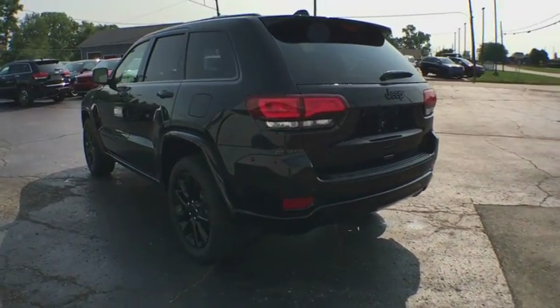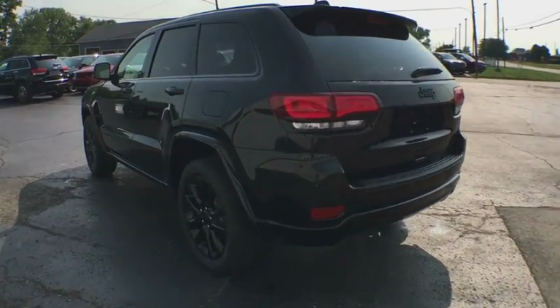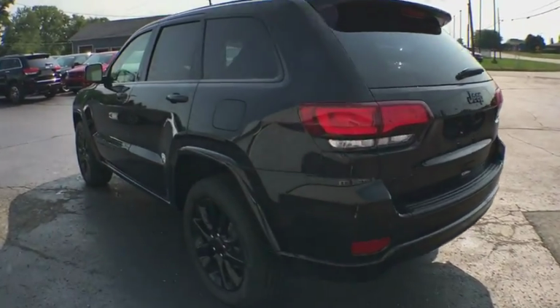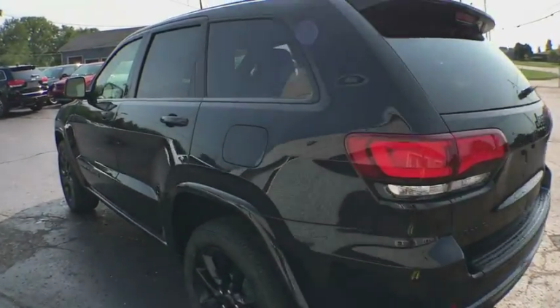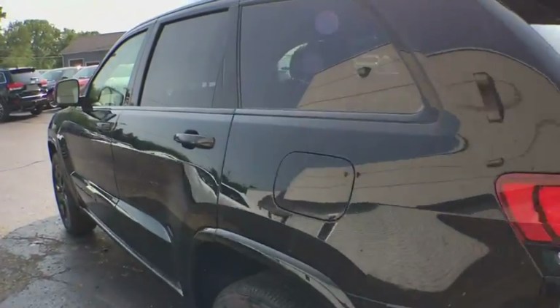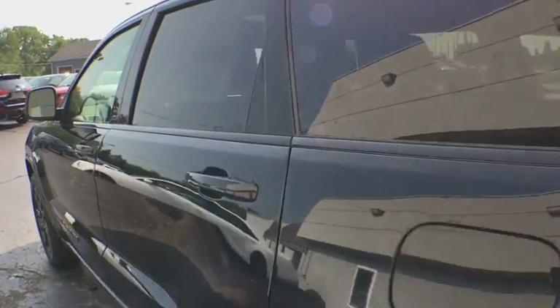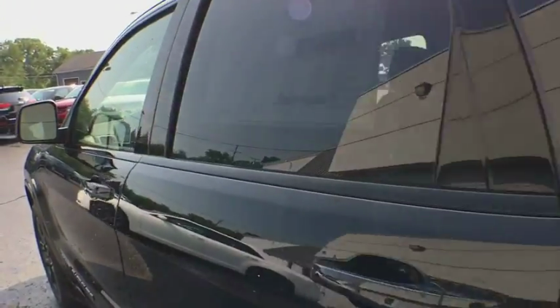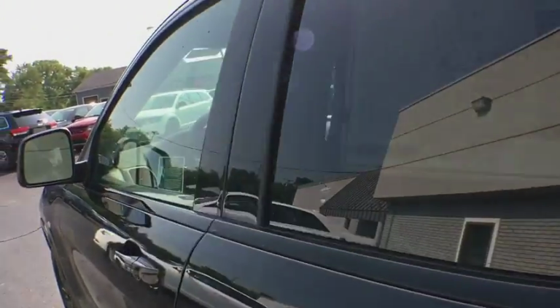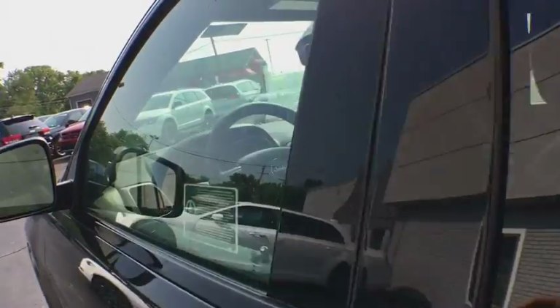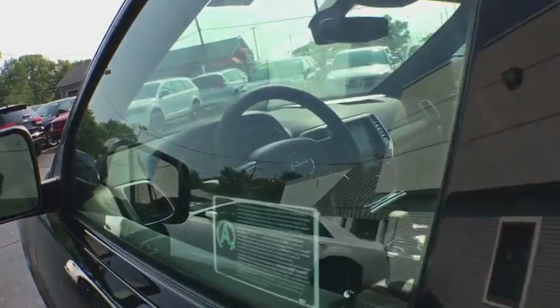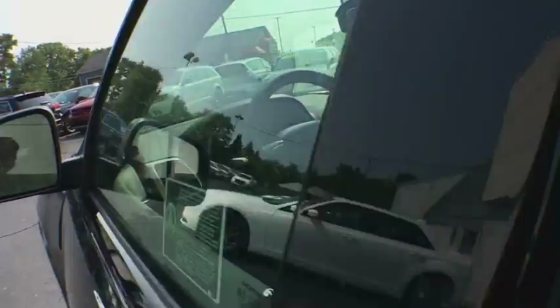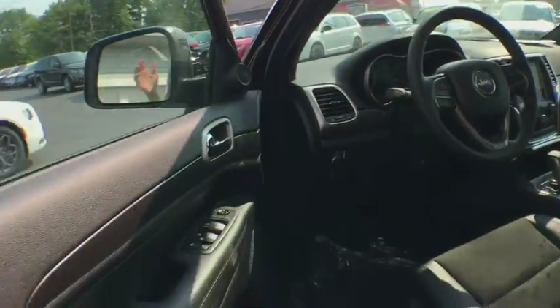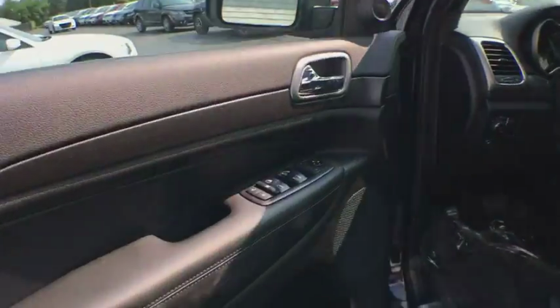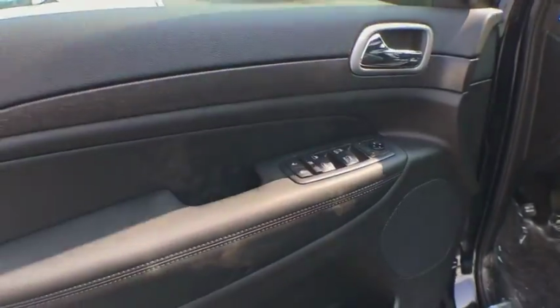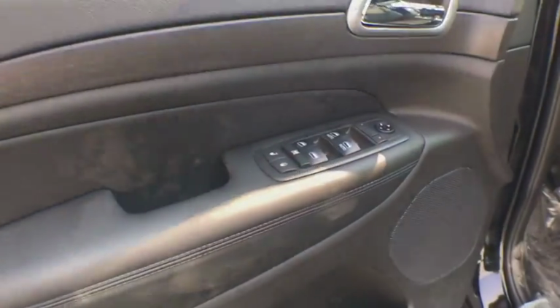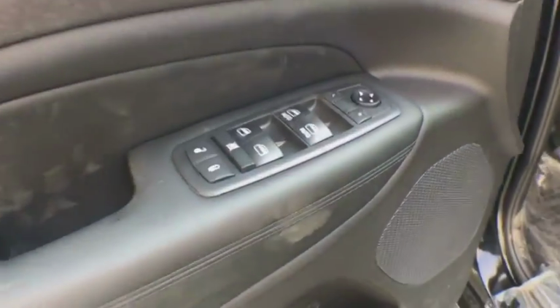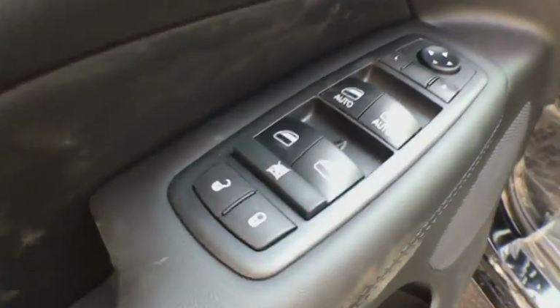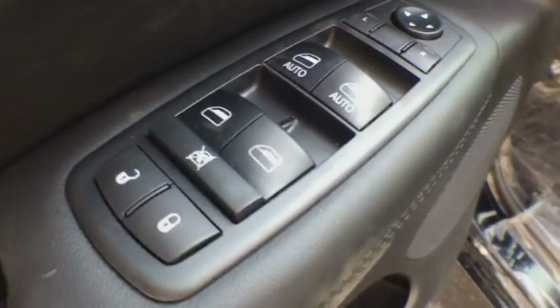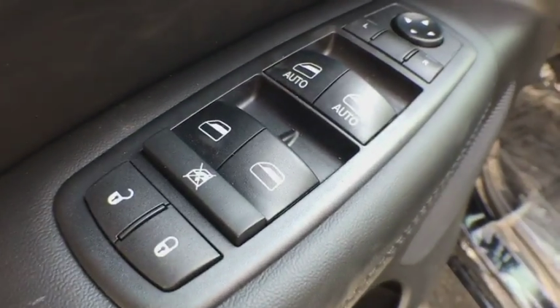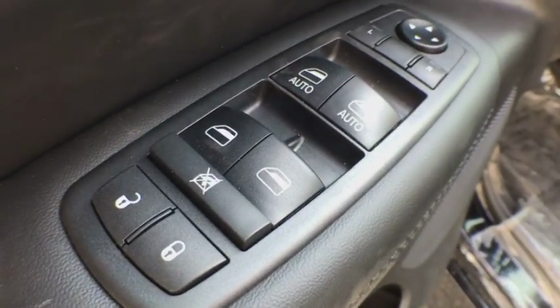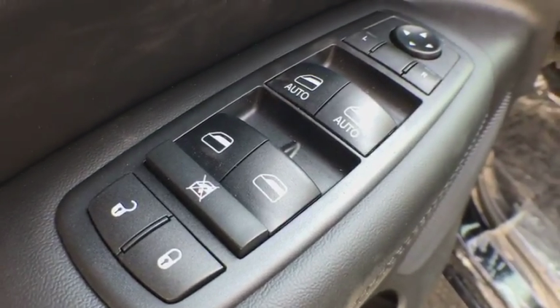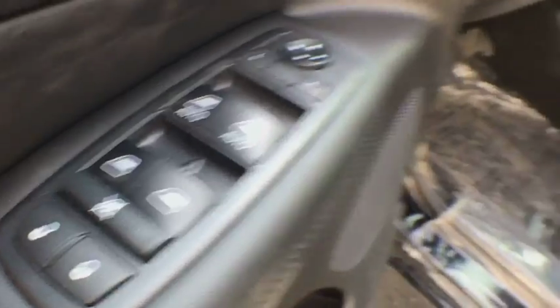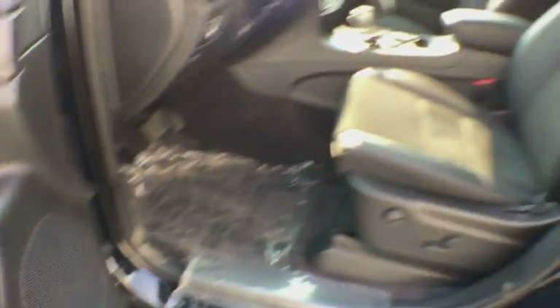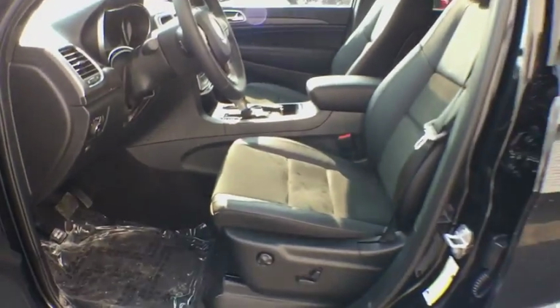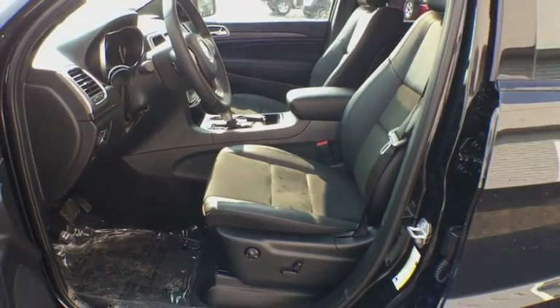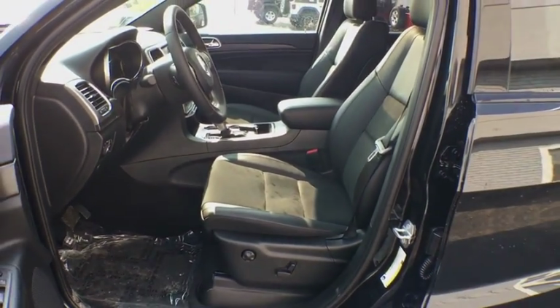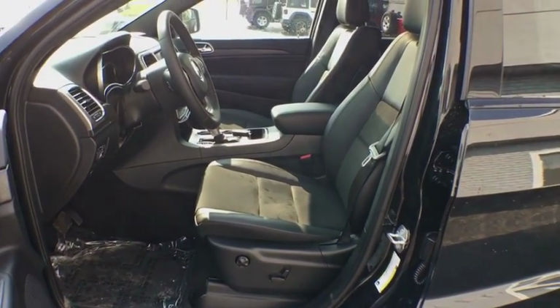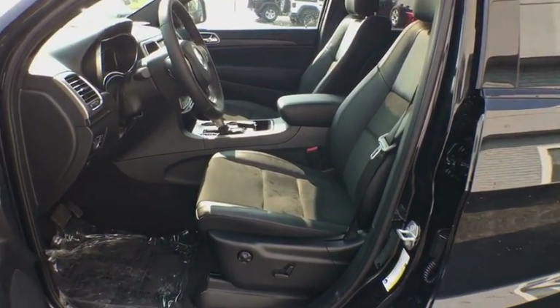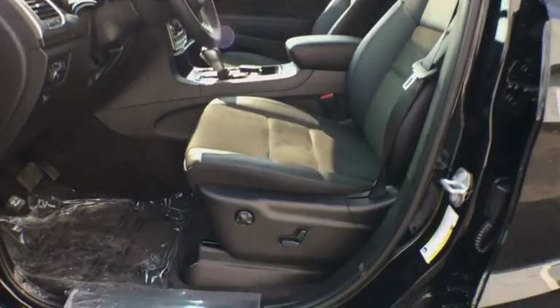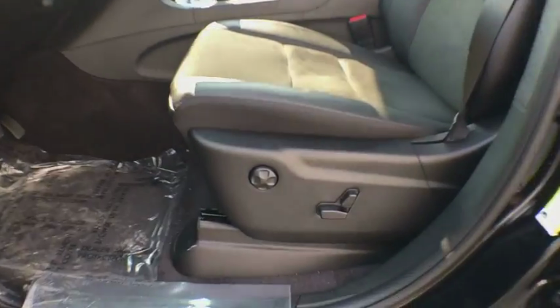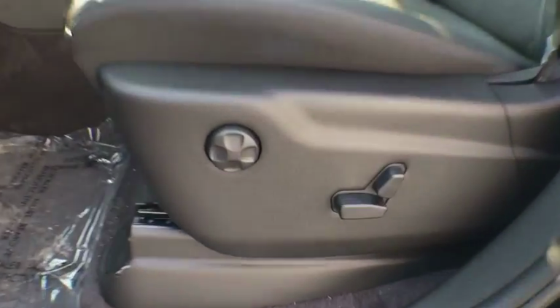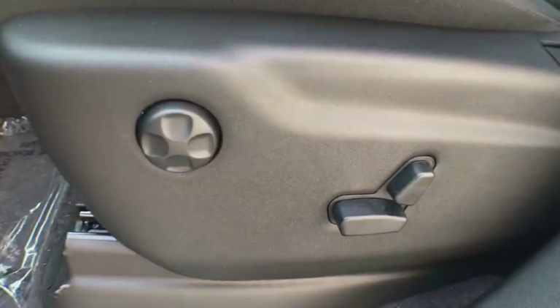Here are some of this vehicle's great options: stability control, traction control, keyless entry, navigation system, power sunroof, anti-lock braking system, steering wheel audio controls, backup camera, Bluetooth.